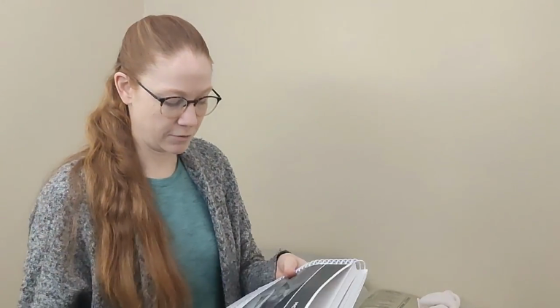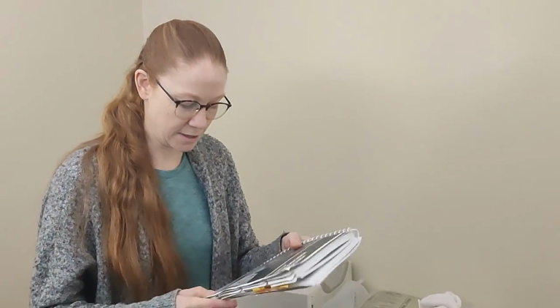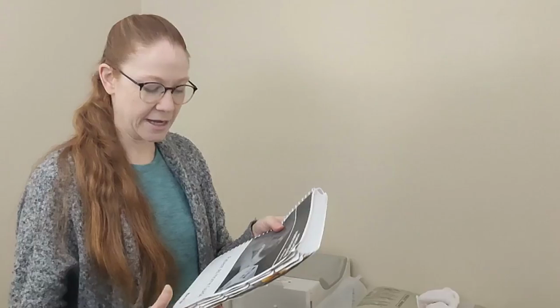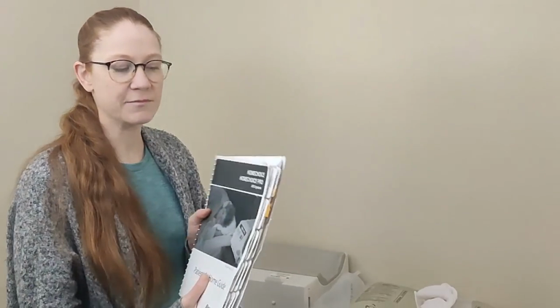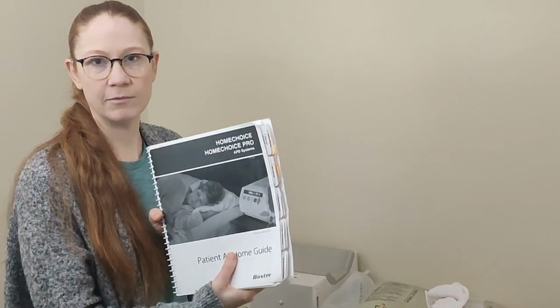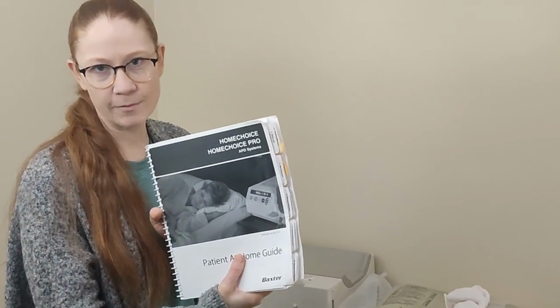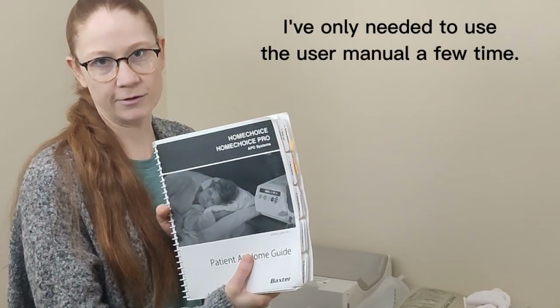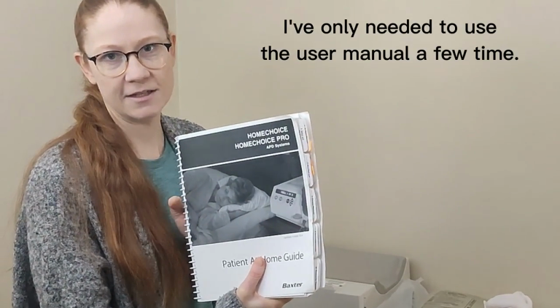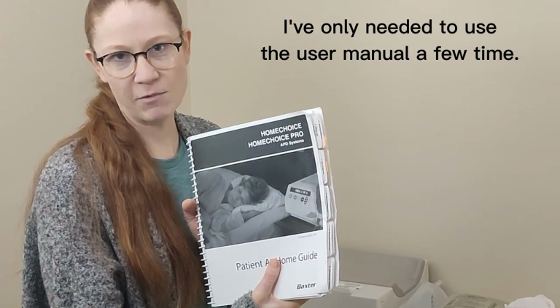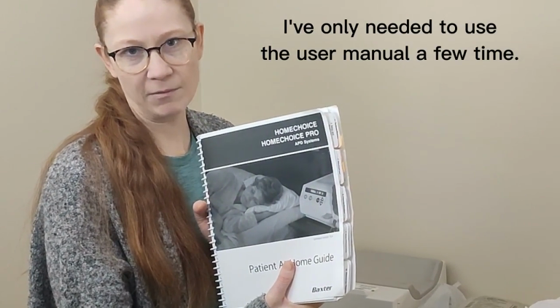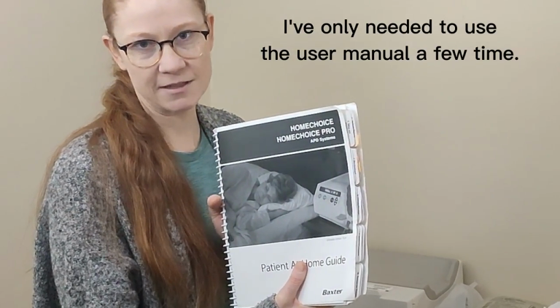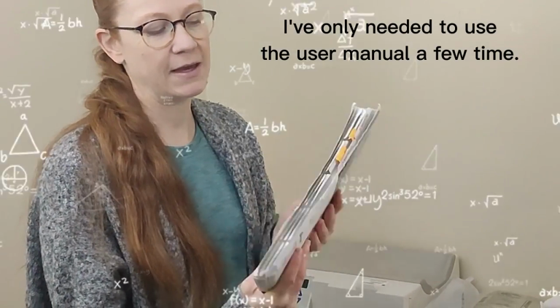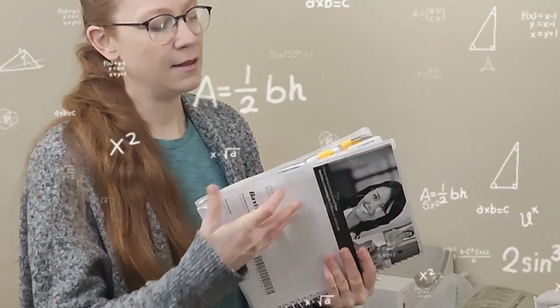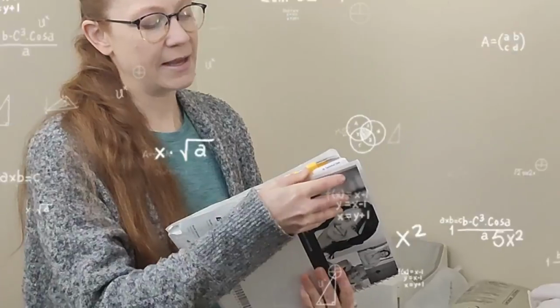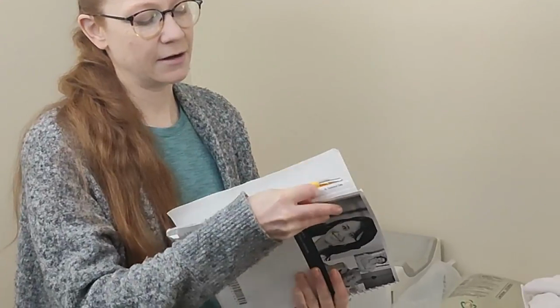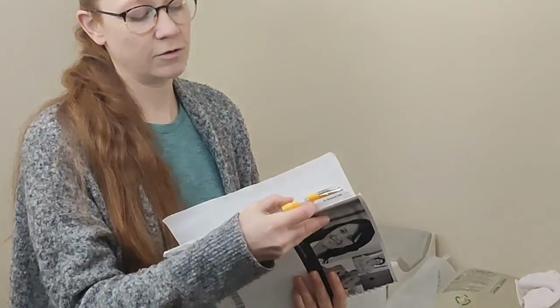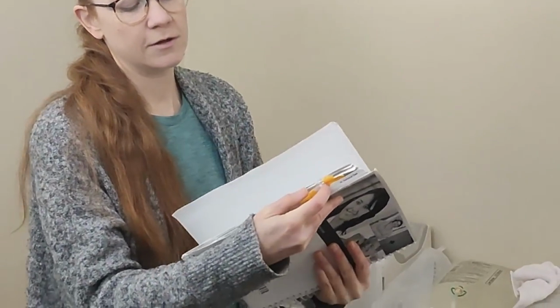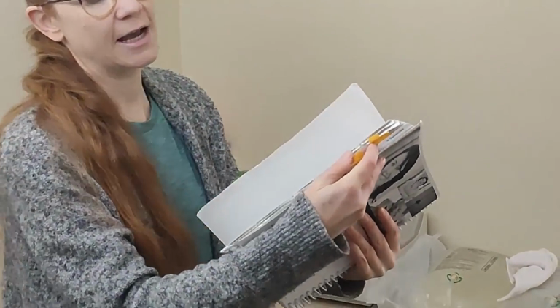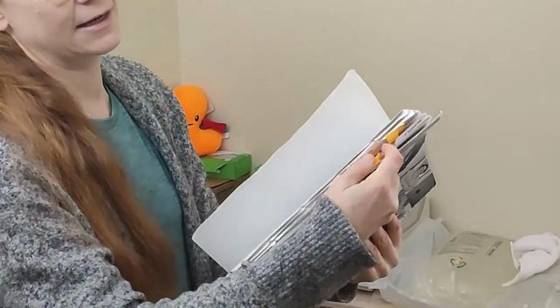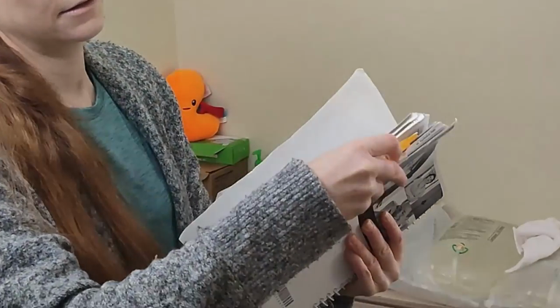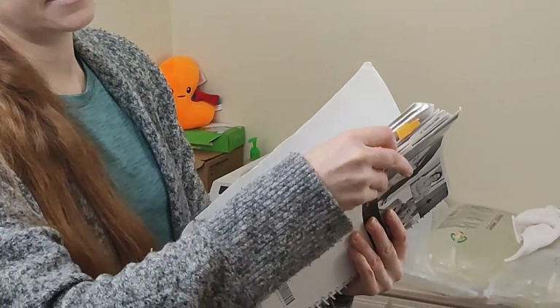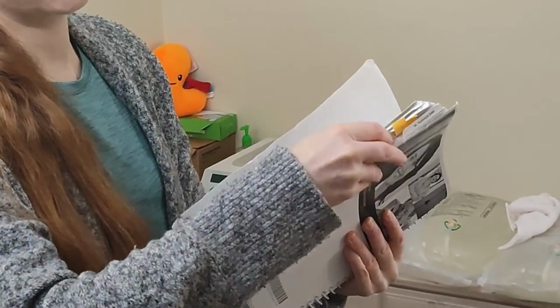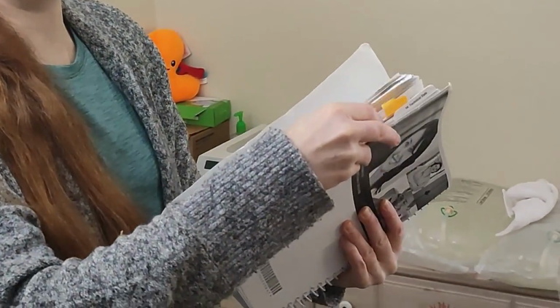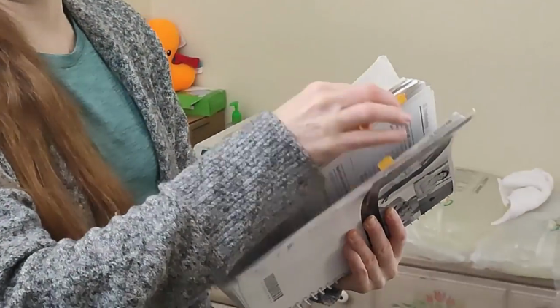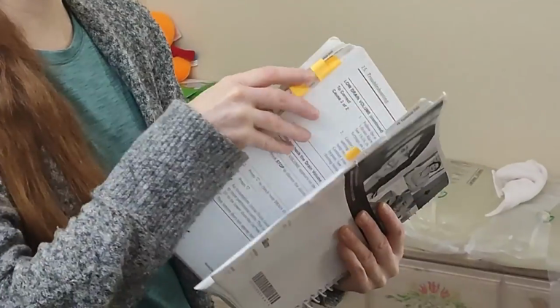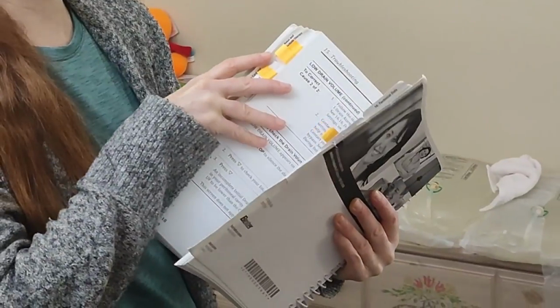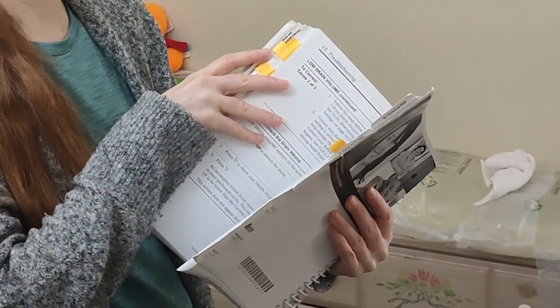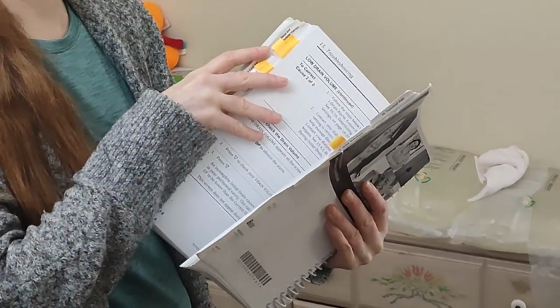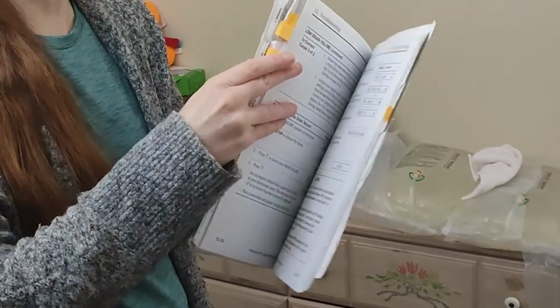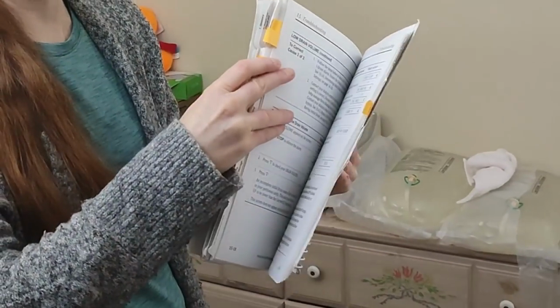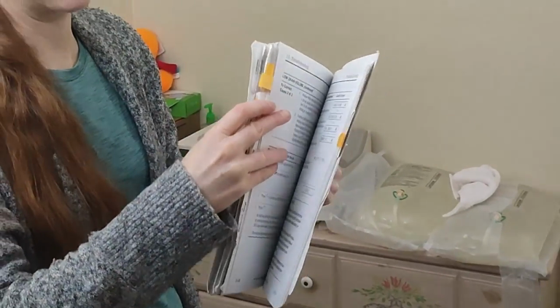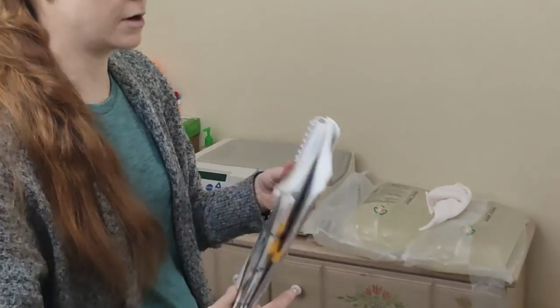The Cycler also comes with a user manual. This can seem overwhelming because it's really big, but my clinic has highlighted the troubleshooting sections so it's easy to find if something goes wrong.